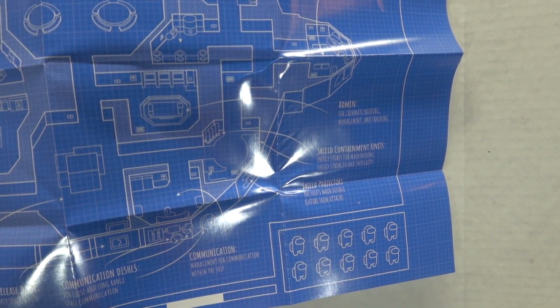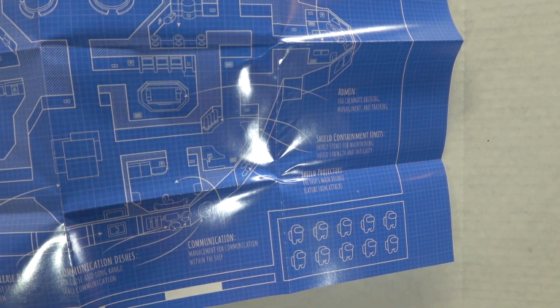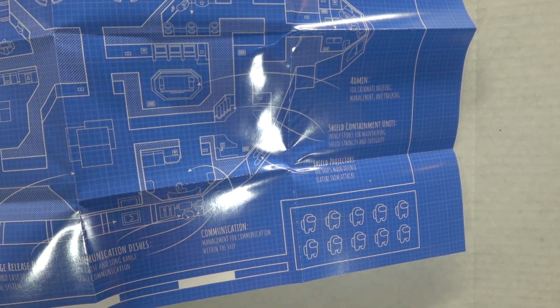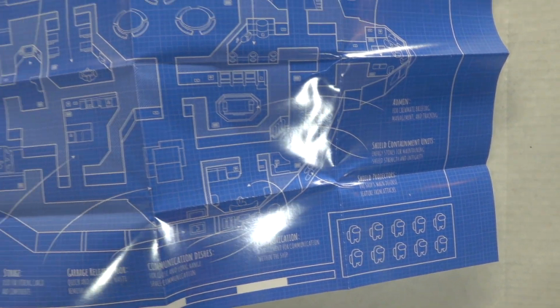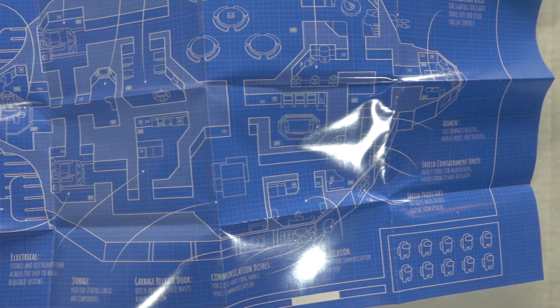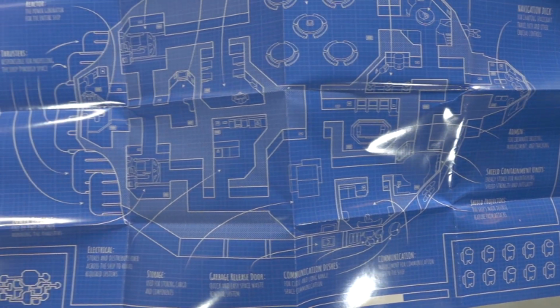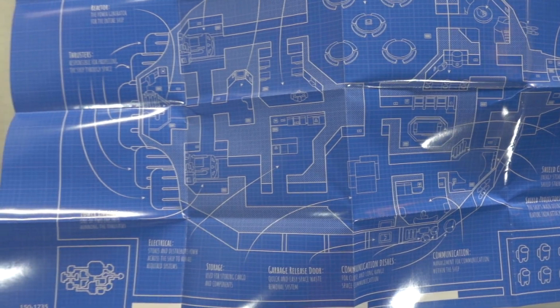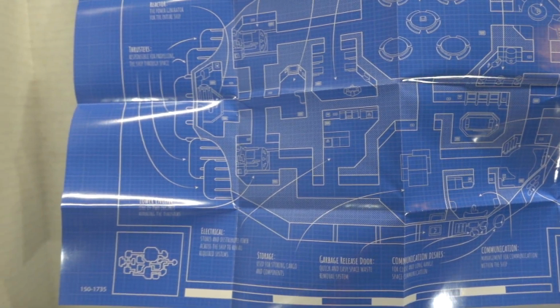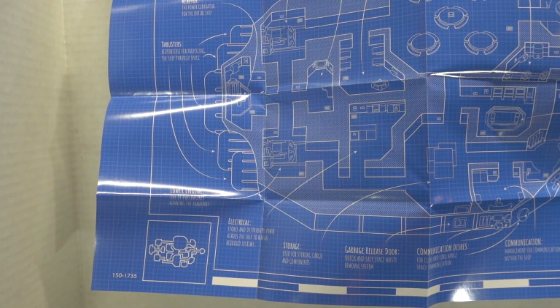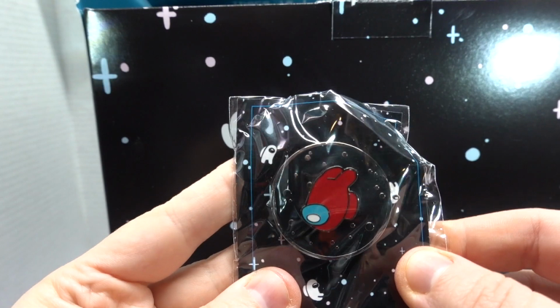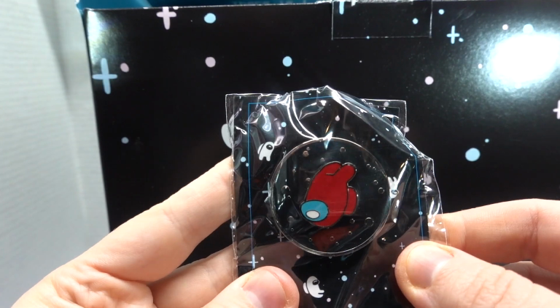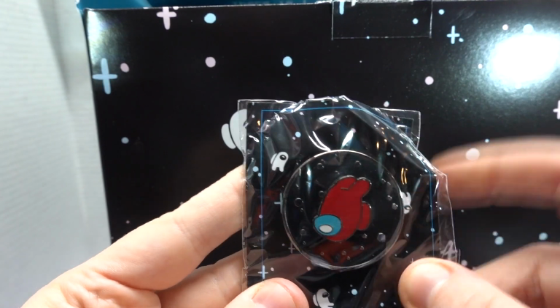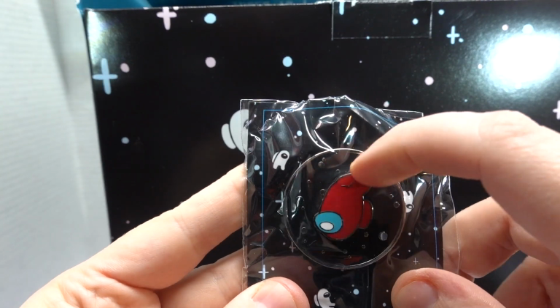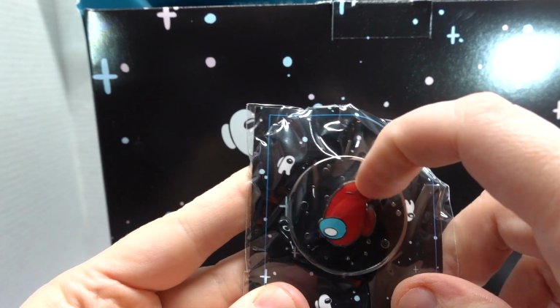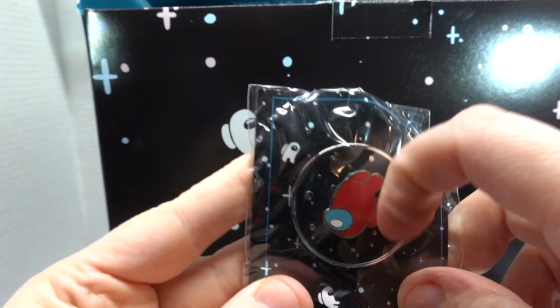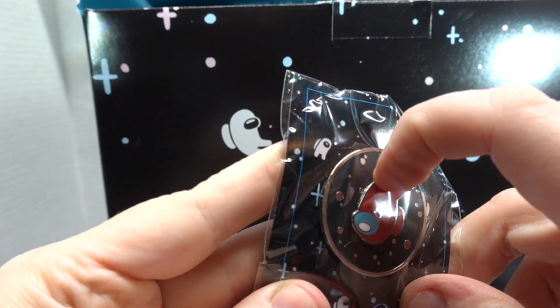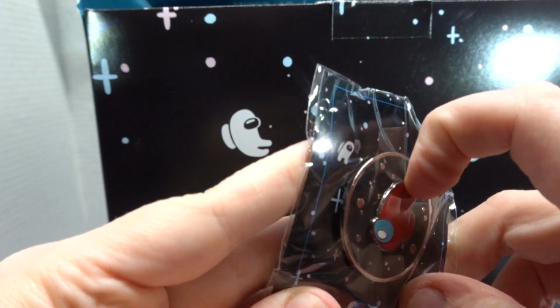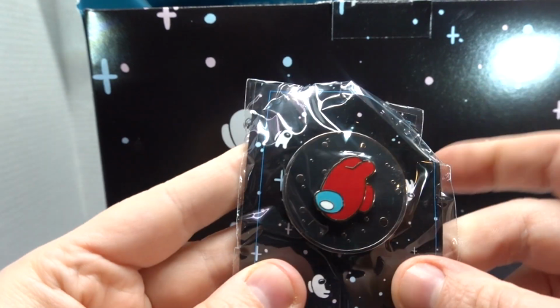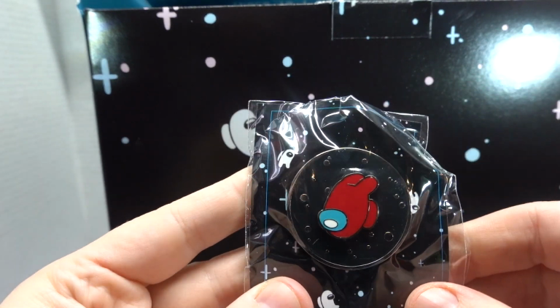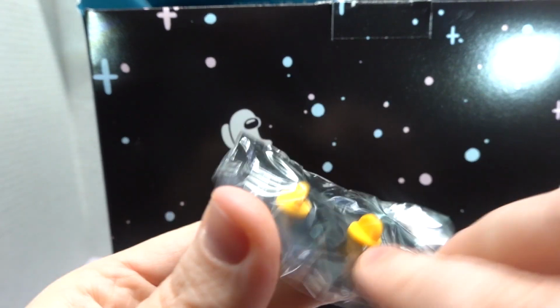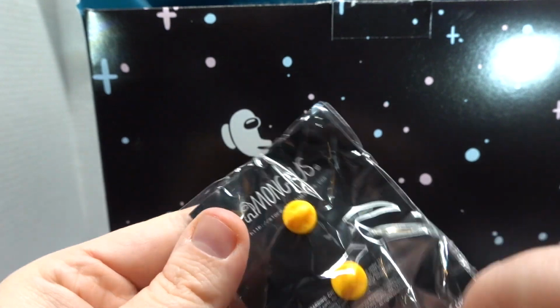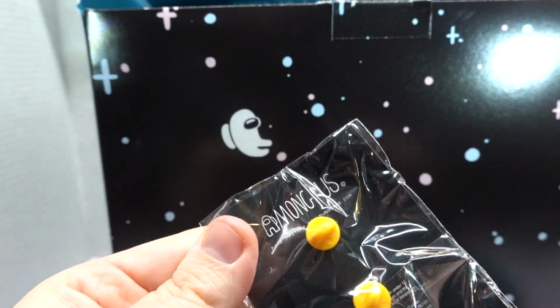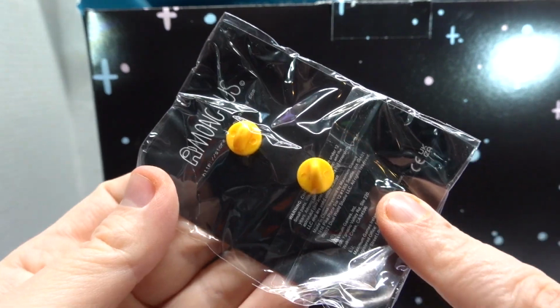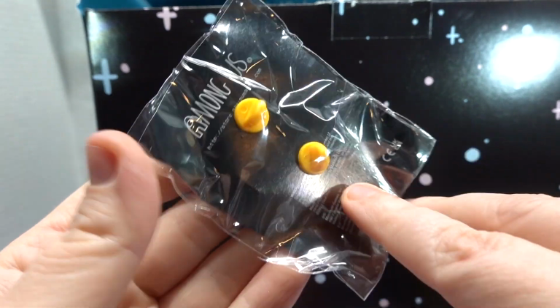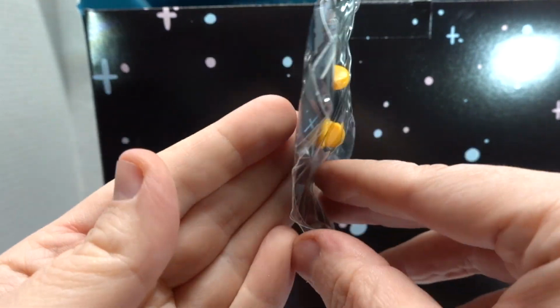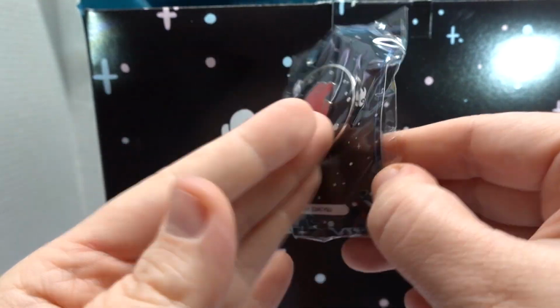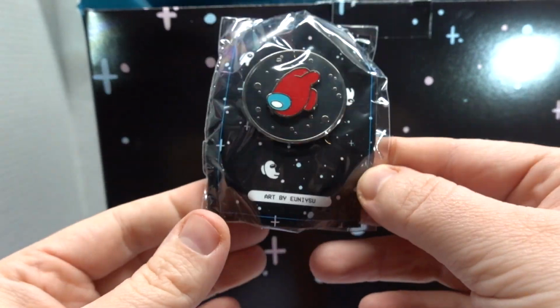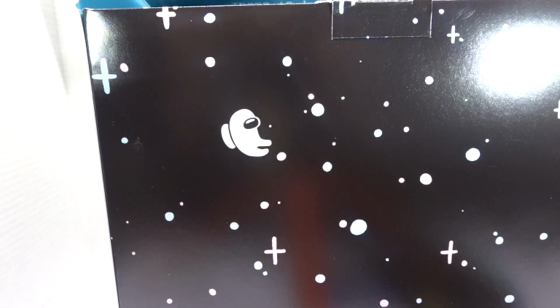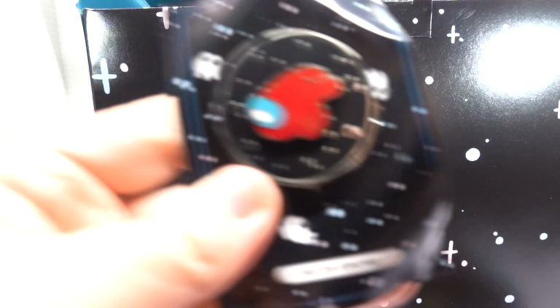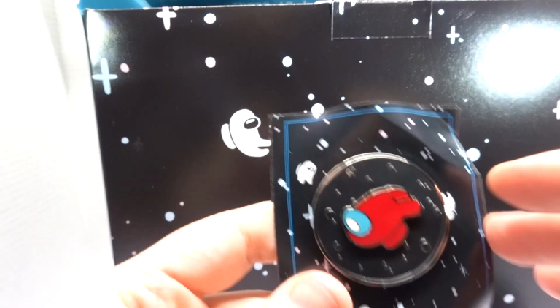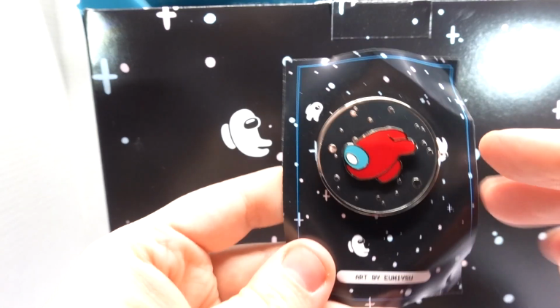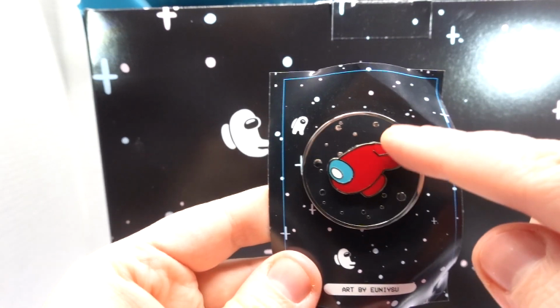Sorry for the glare — it is a very reflective item. We also have a button that looks like... nope, he does not twirl like I thought he would. Two backers on it, so that's nice. Oh wait, he does twirl when he's out of the package.